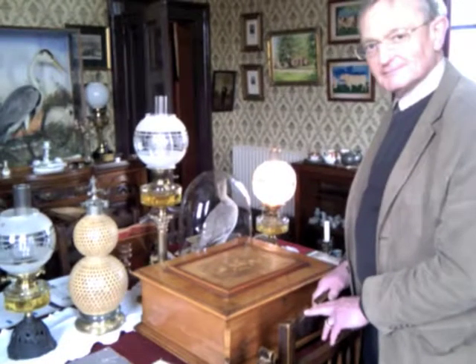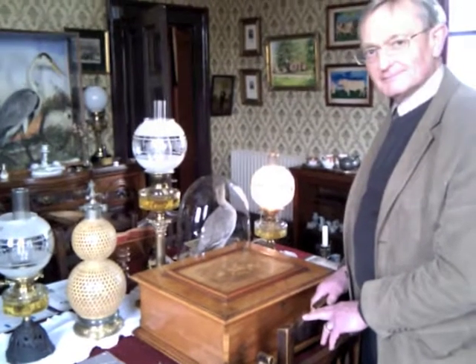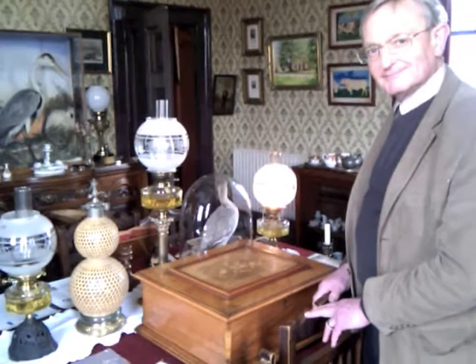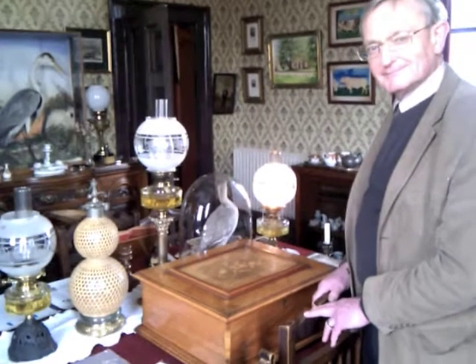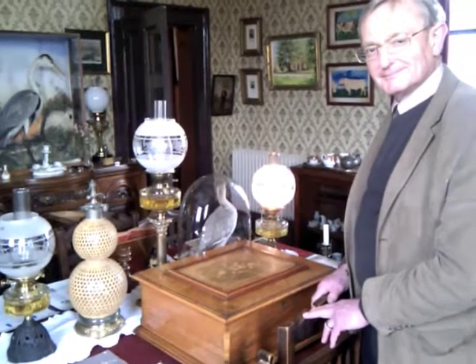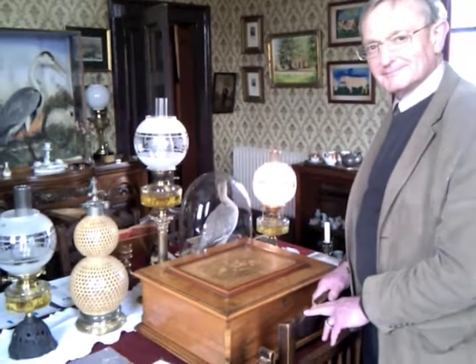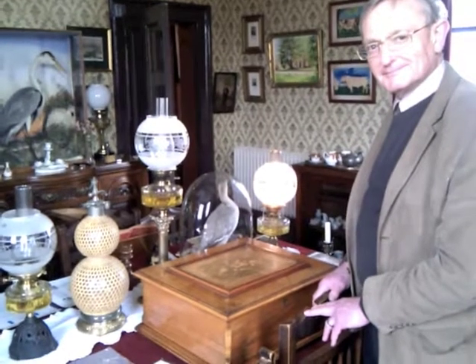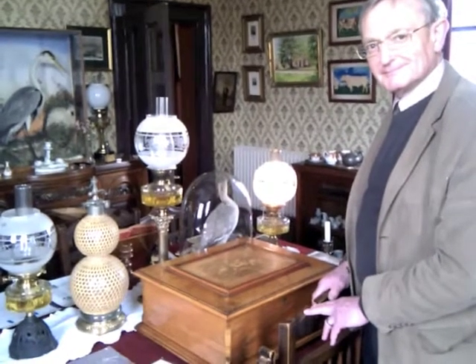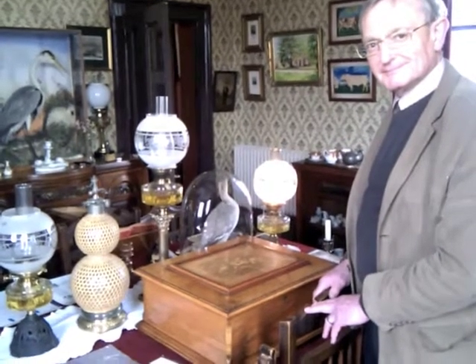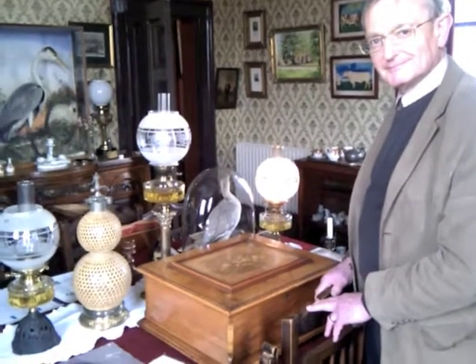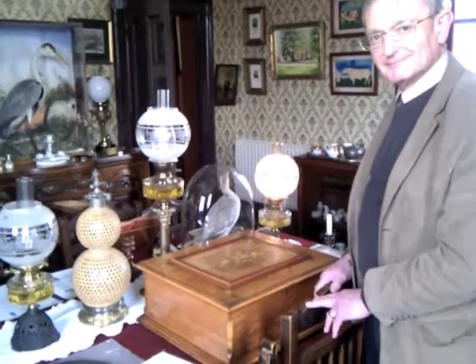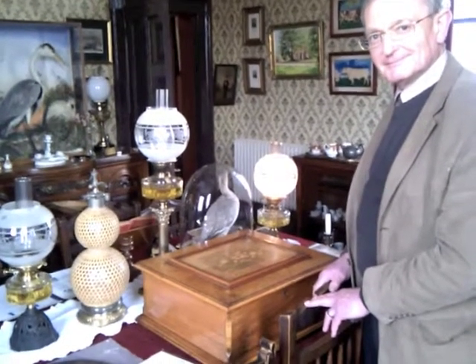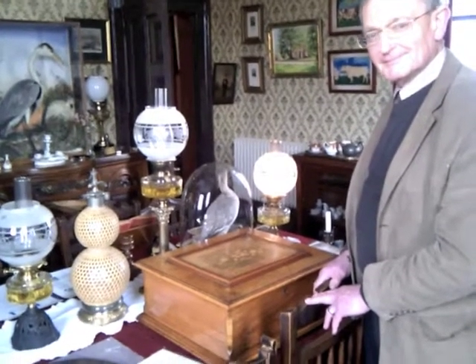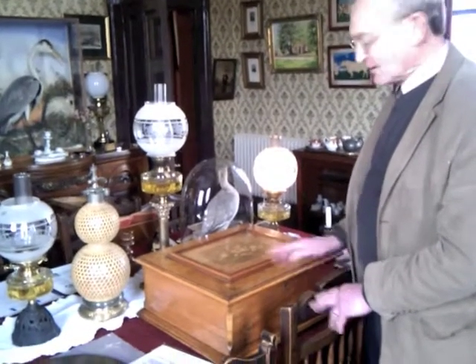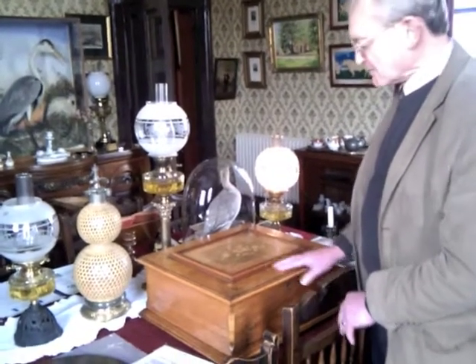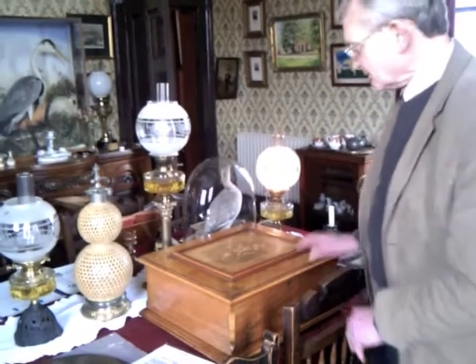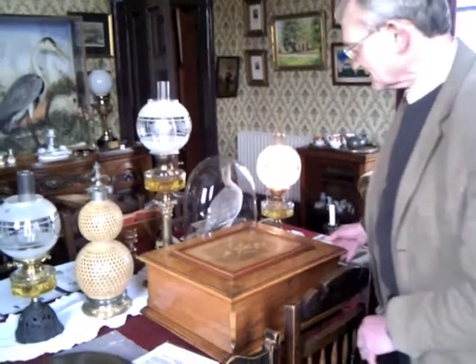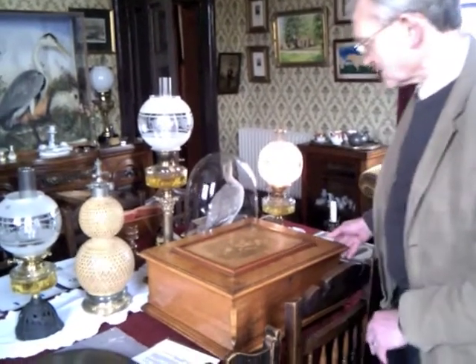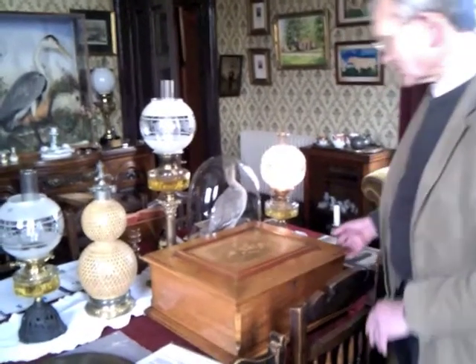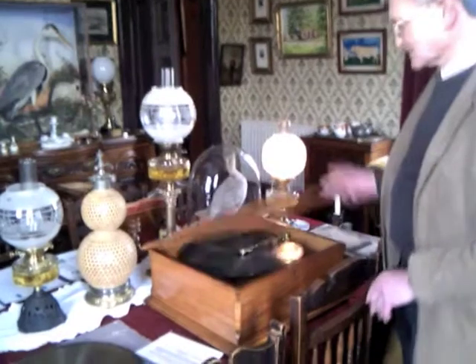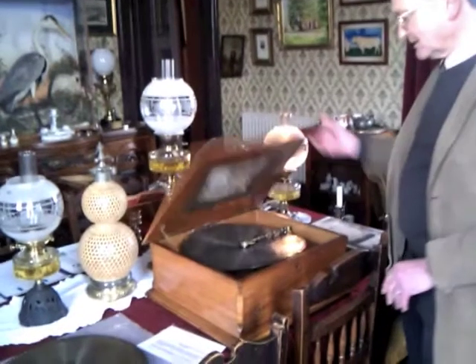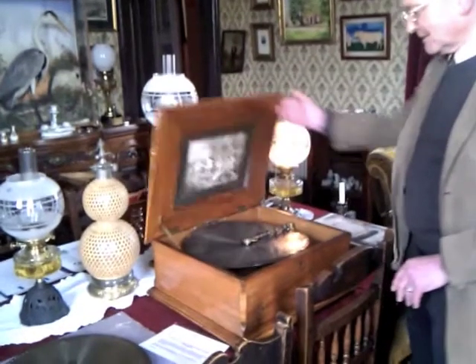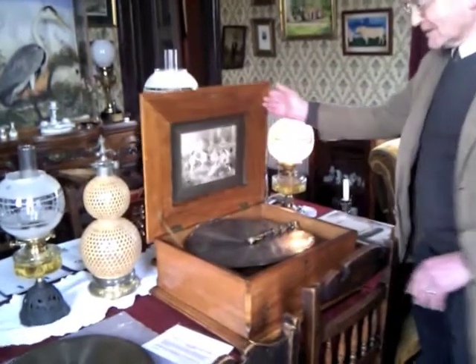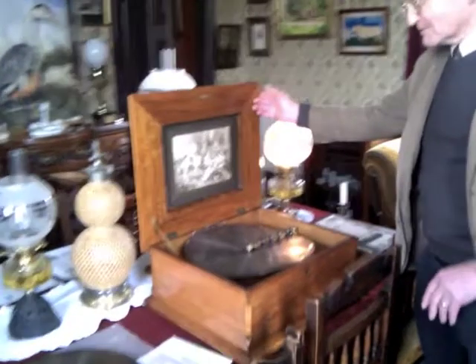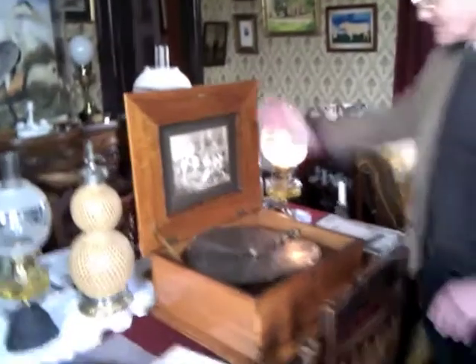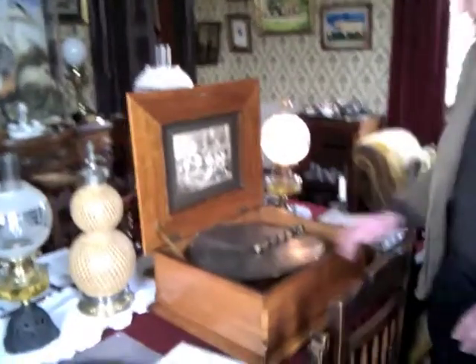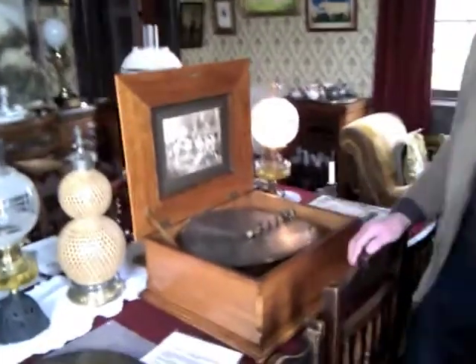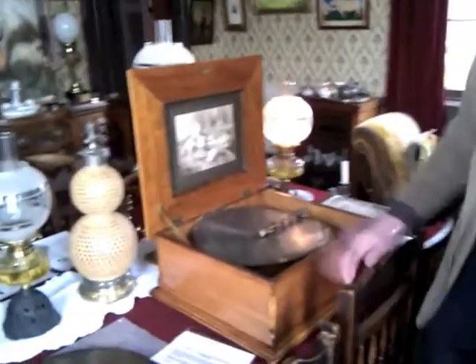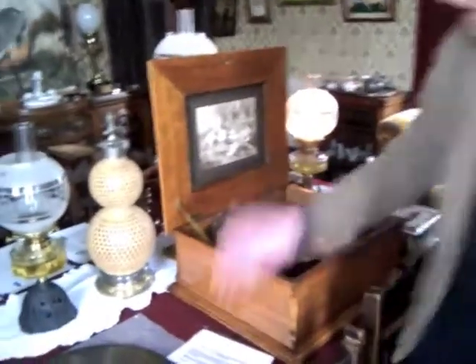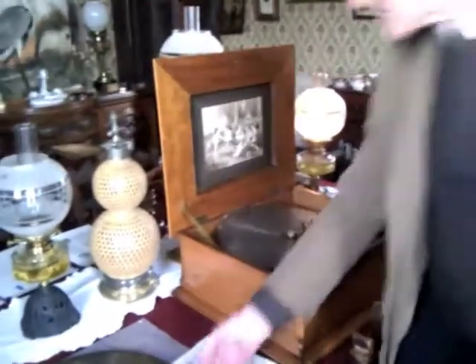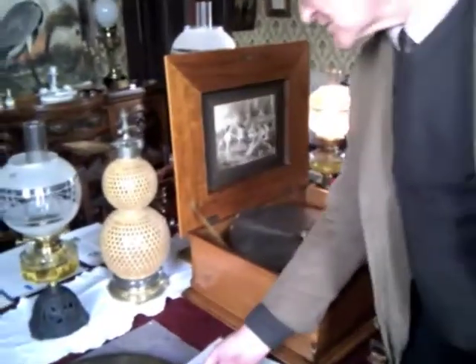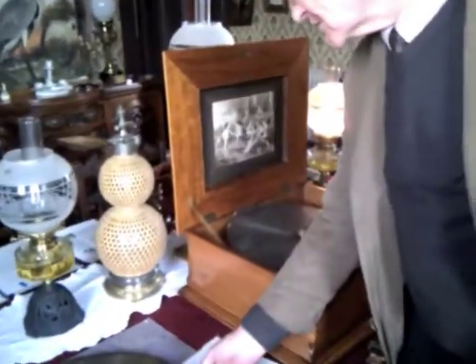All right, so this is Bill. And Bill, what are we looking at here? Well, this is a polyphone. It's one of the things that we invite members of the museum, or our visitors, to use.